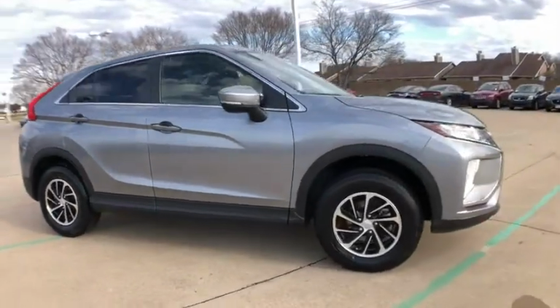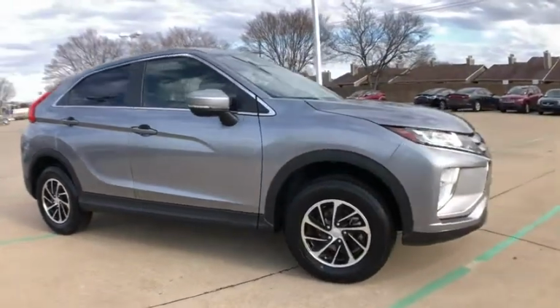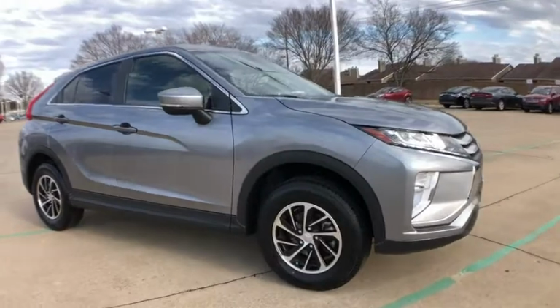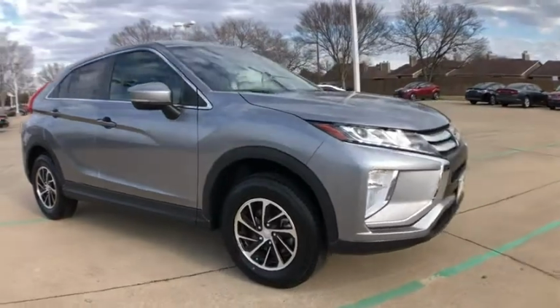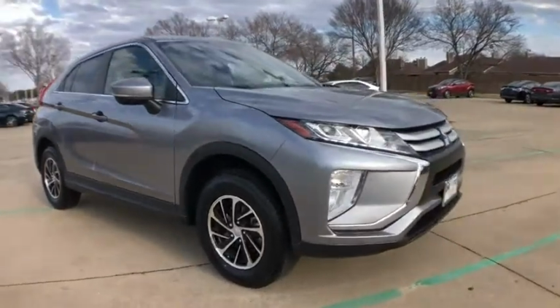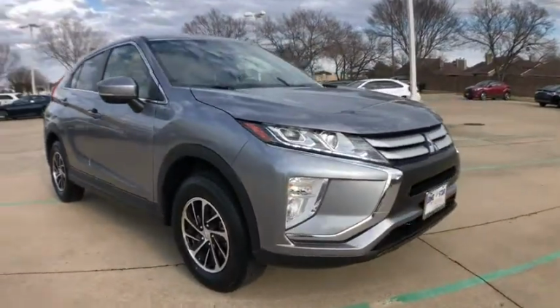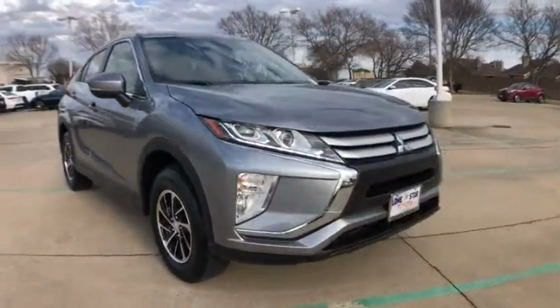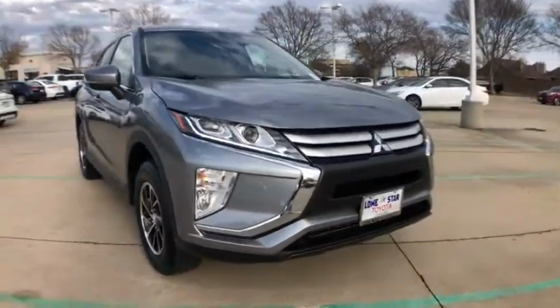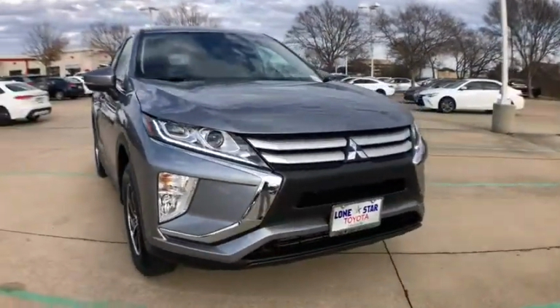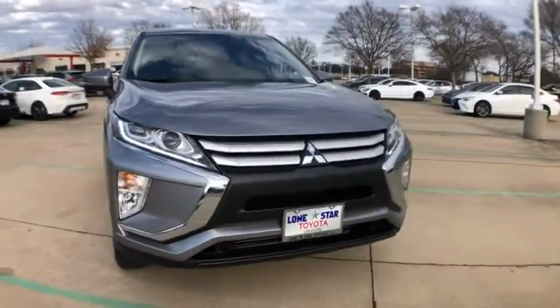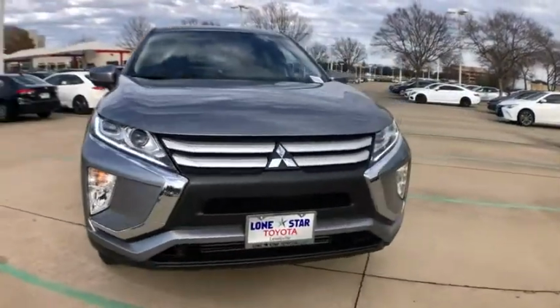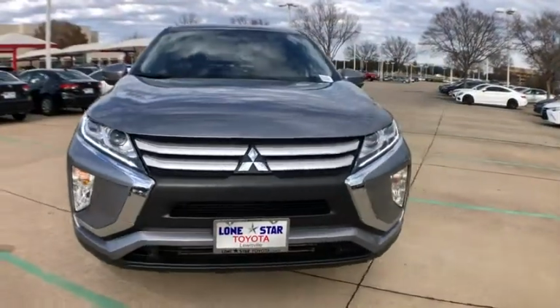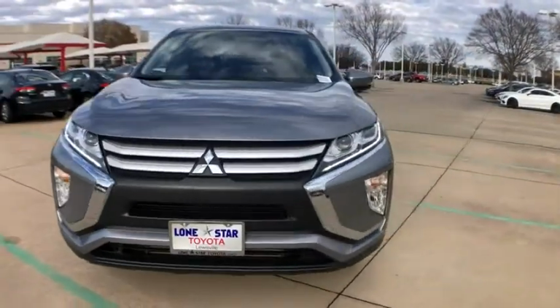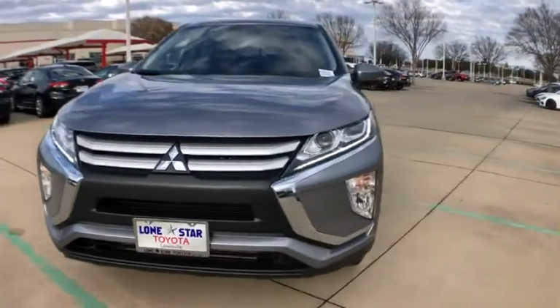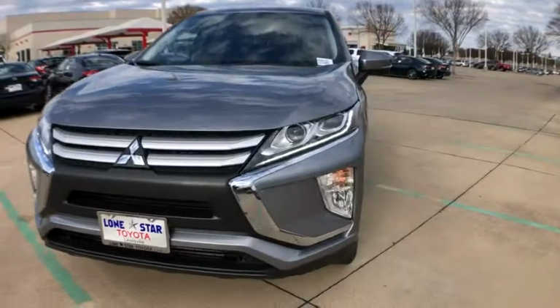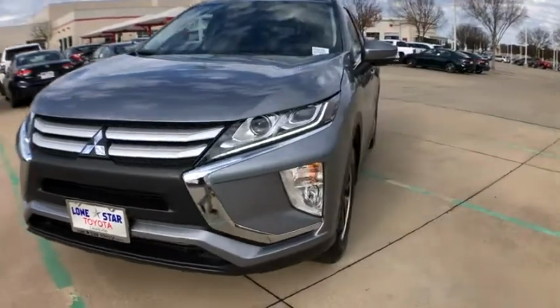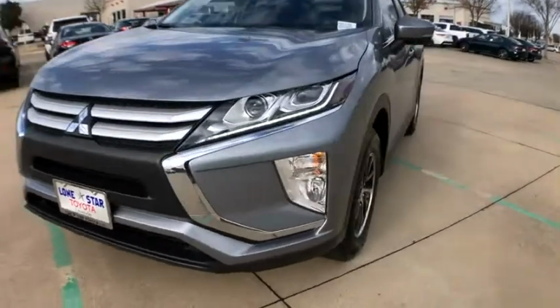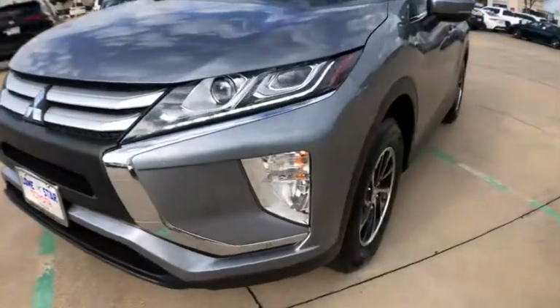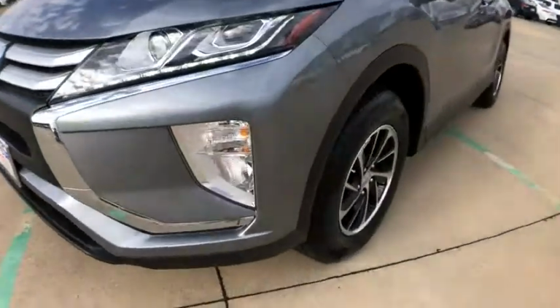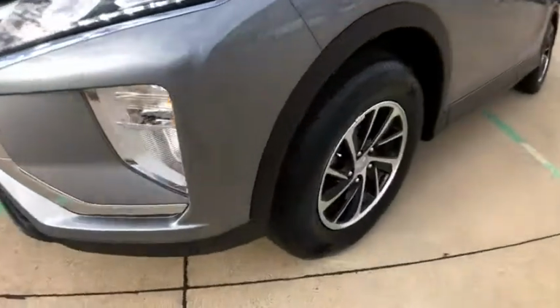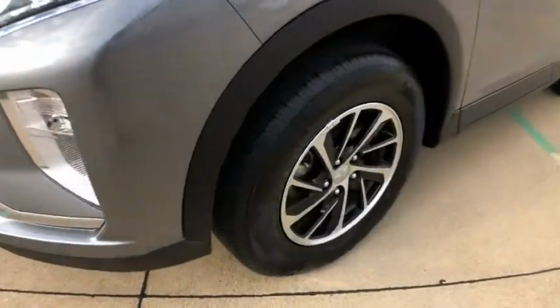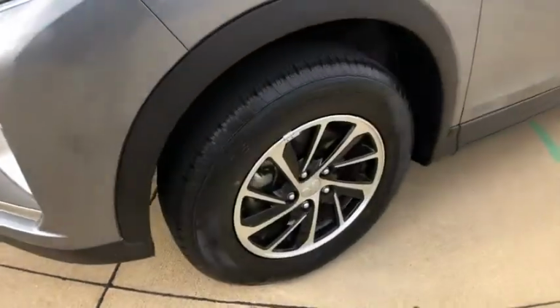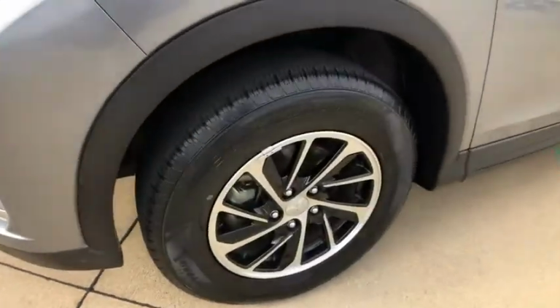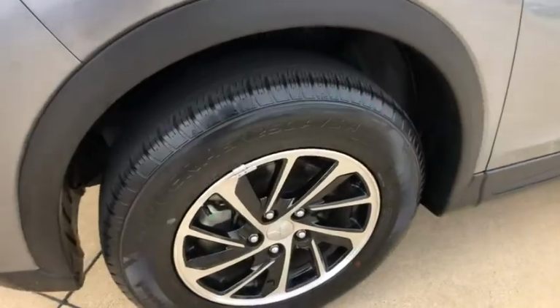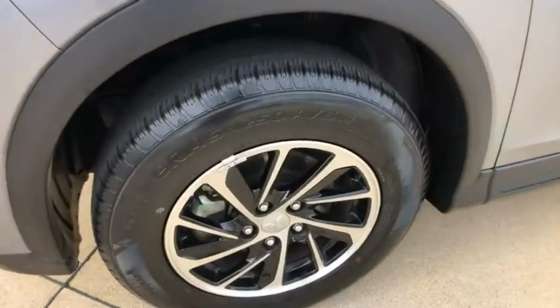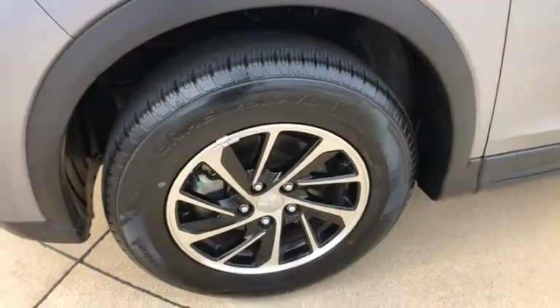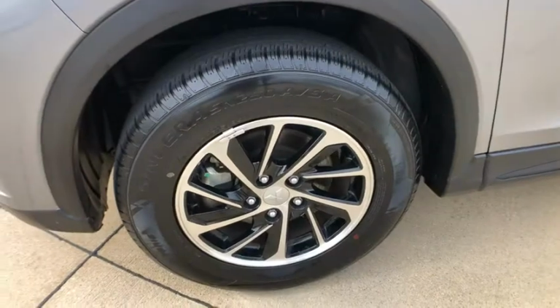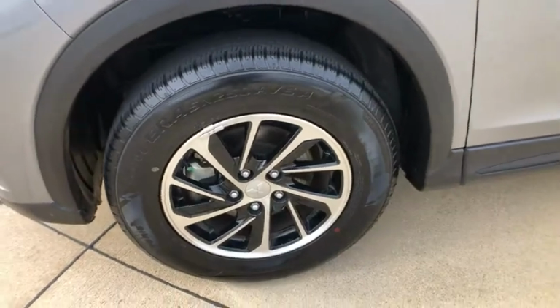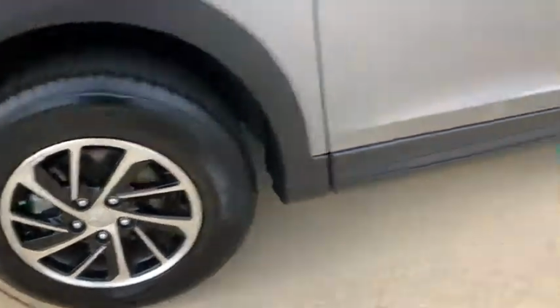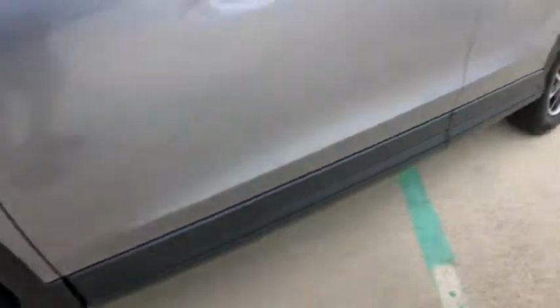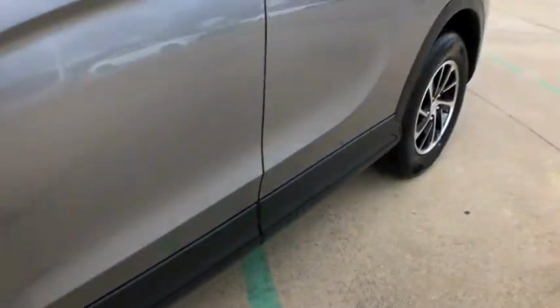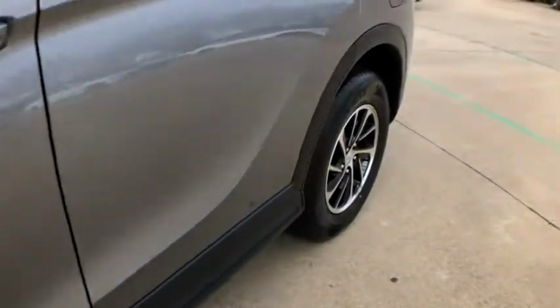Here are some of this vehicle's great options: traction control, dual airbags, alloy wheels, power steering, four-wheel disc brakes, fog lights, electronic stability control, power windows, trip computer, security system.